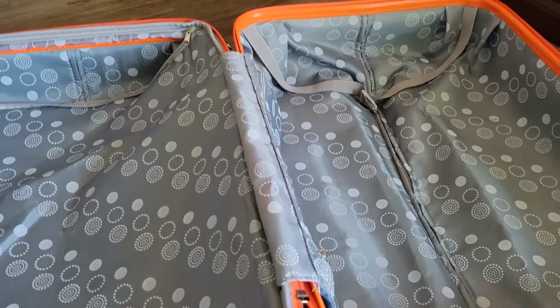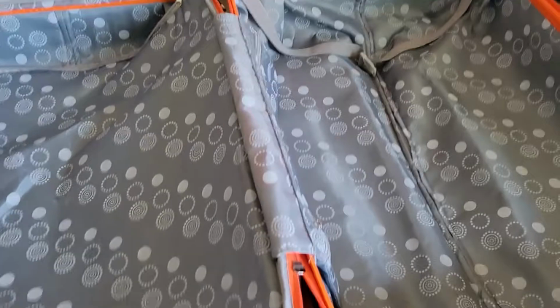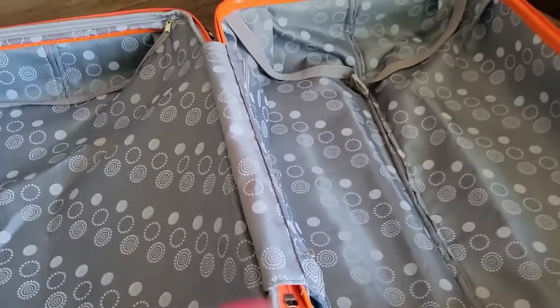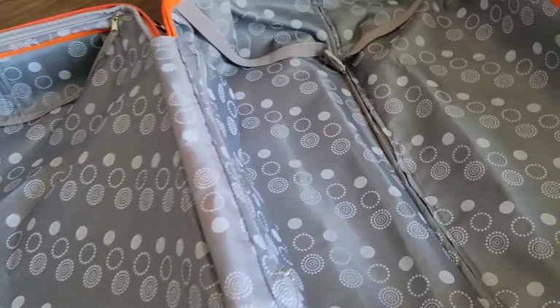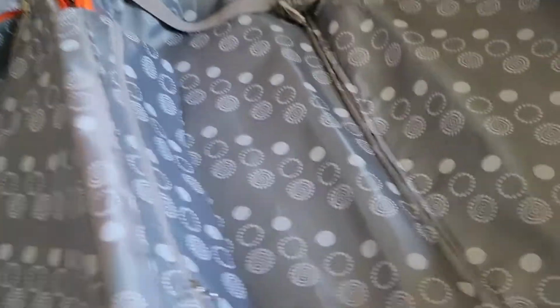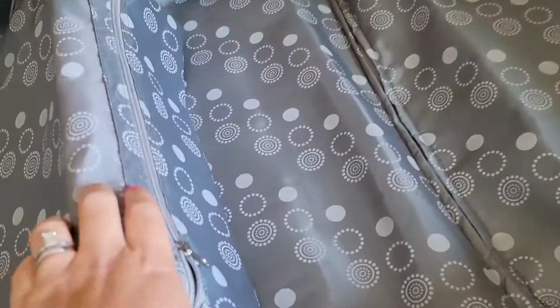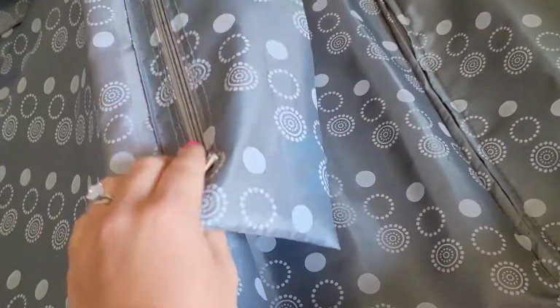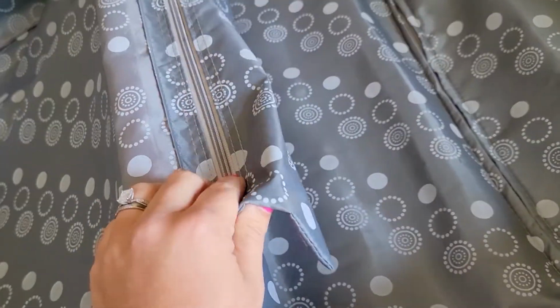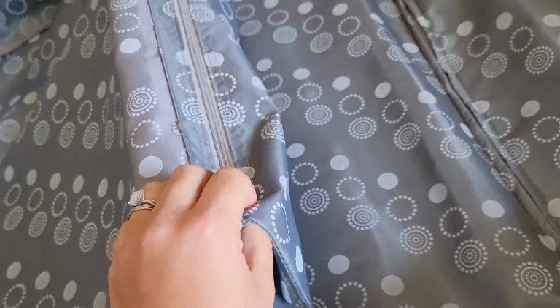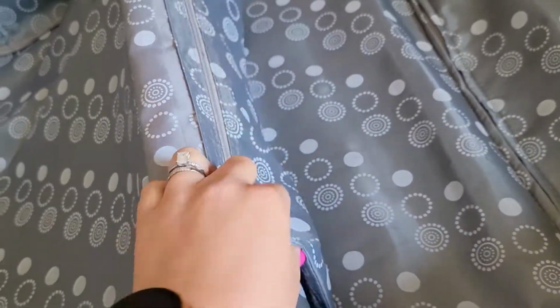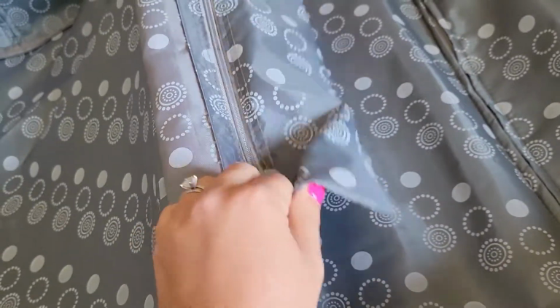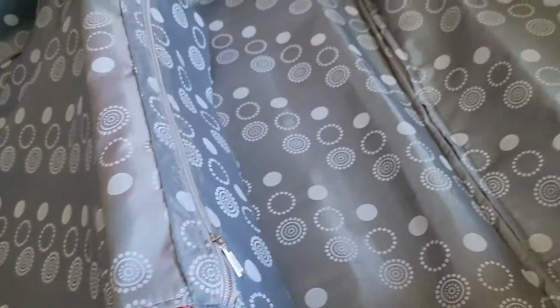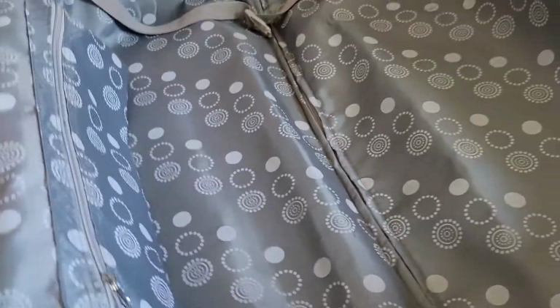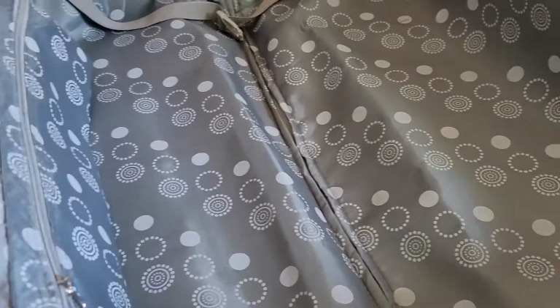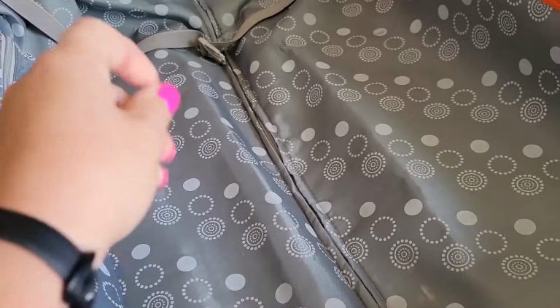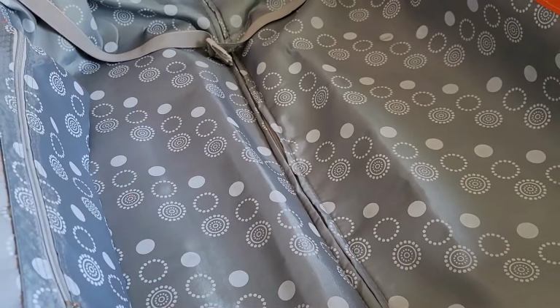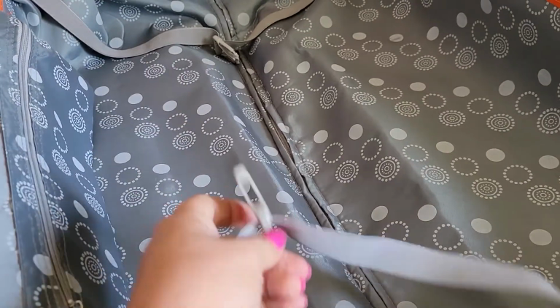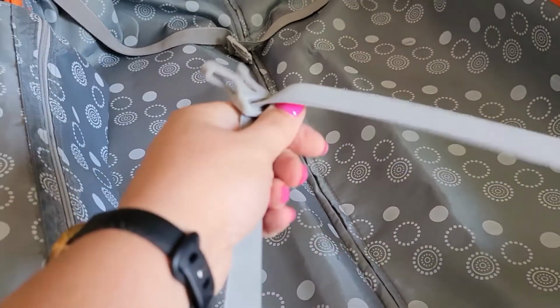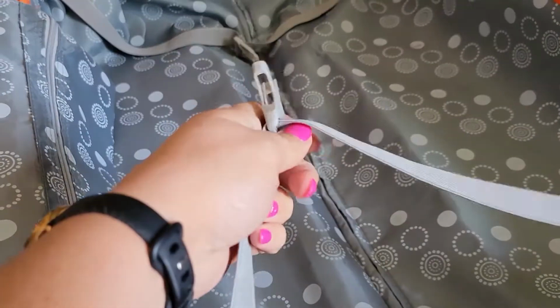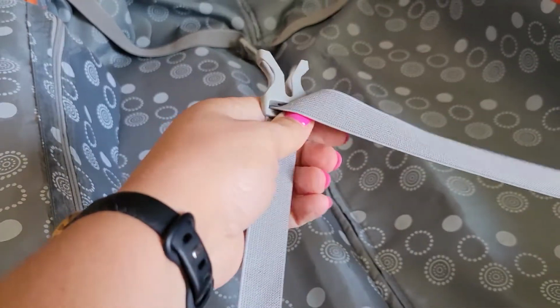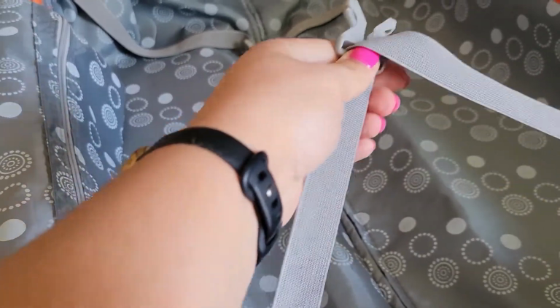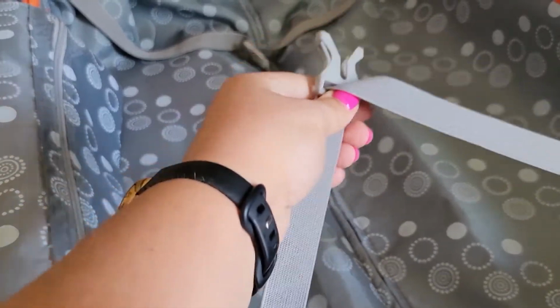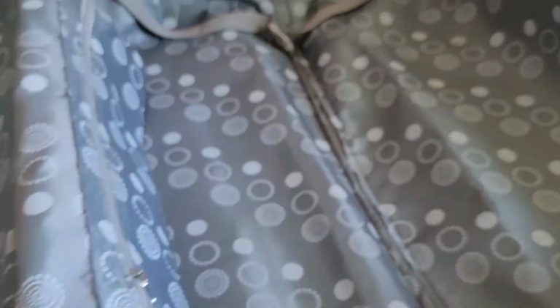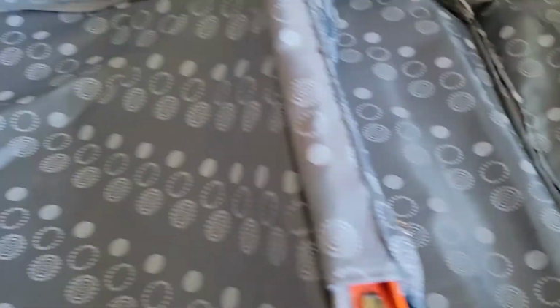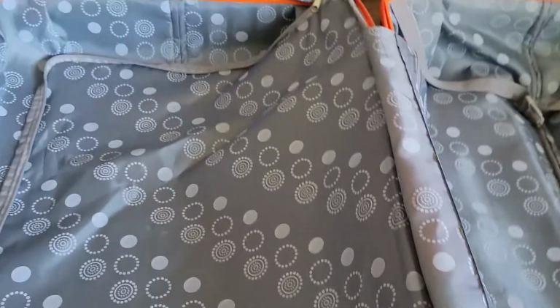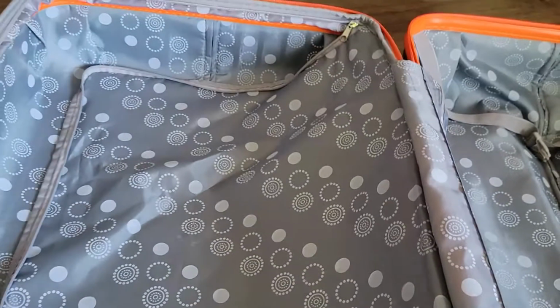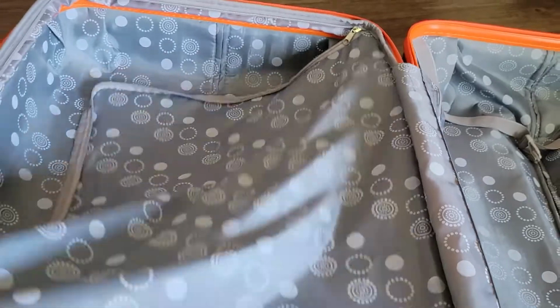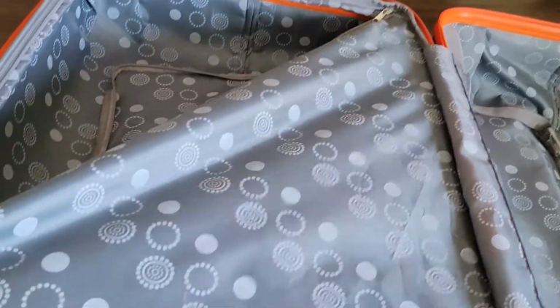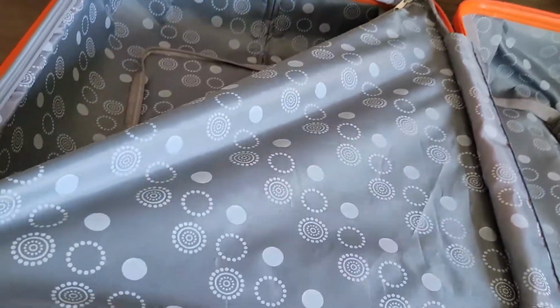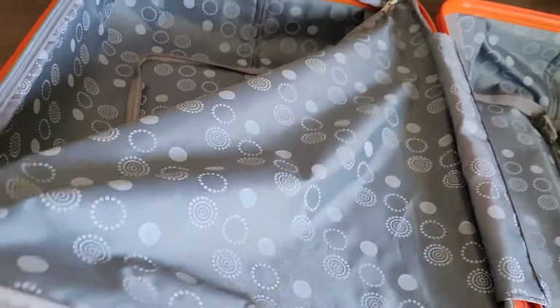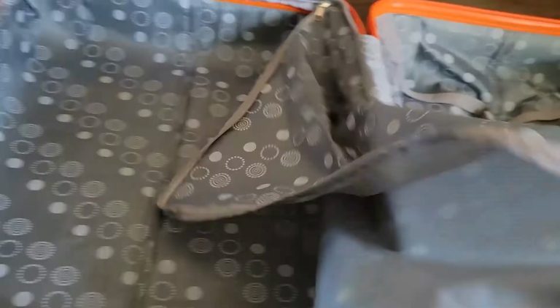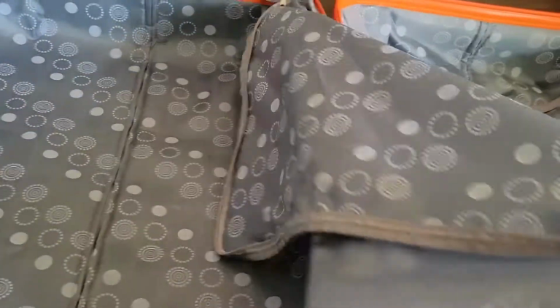Here's a look at the larger one. Of course you've got another little zippered pouch right here — the same thing in this one. Little straps to hold everything down, and a zipper compartment if you want to keep things separate.